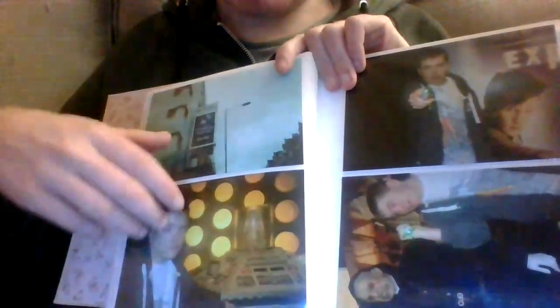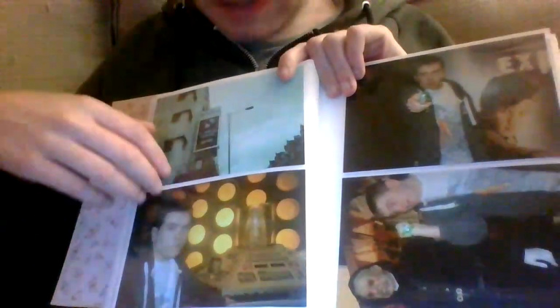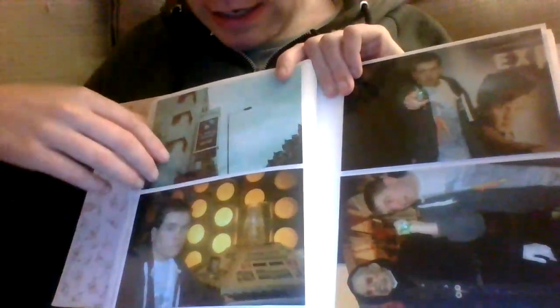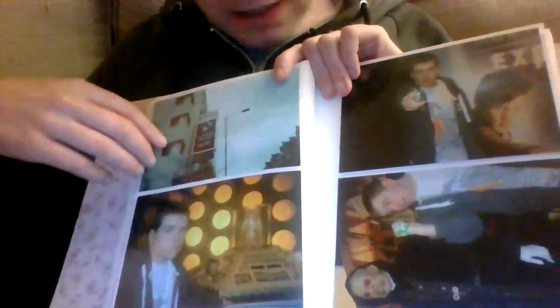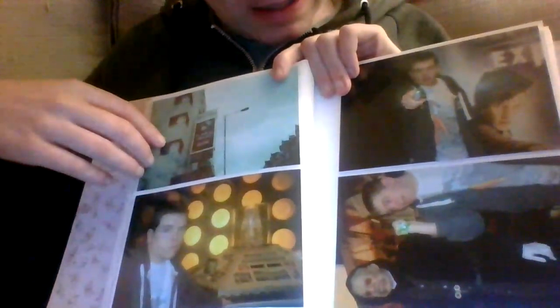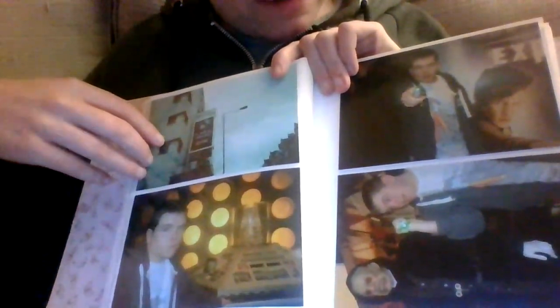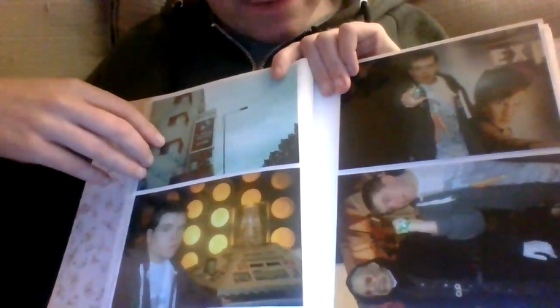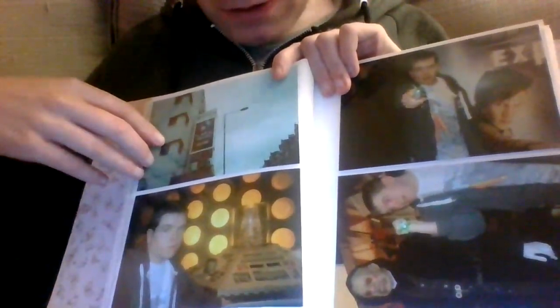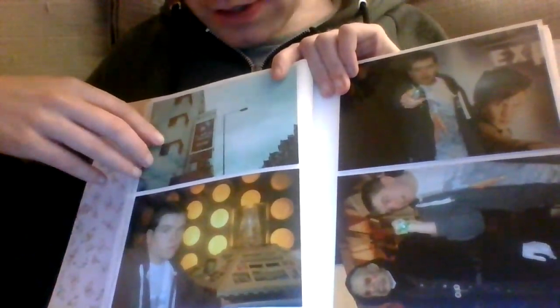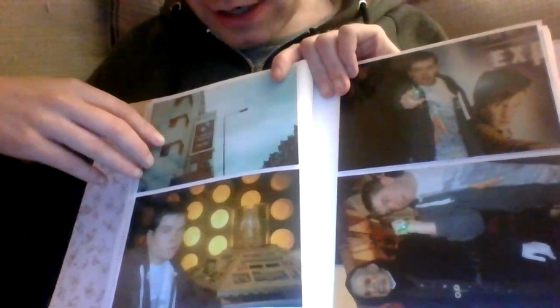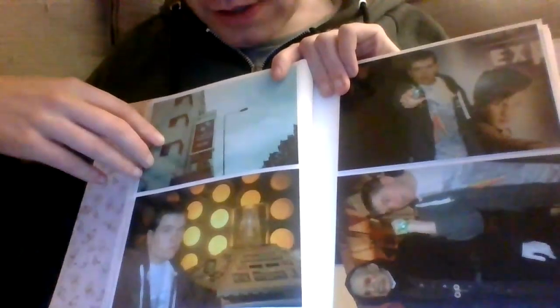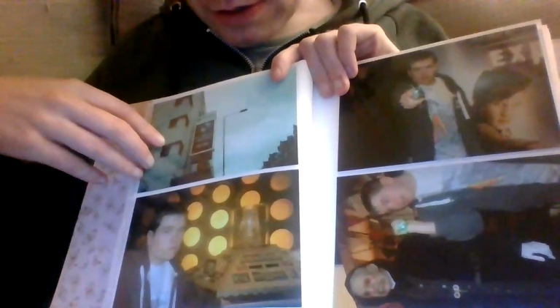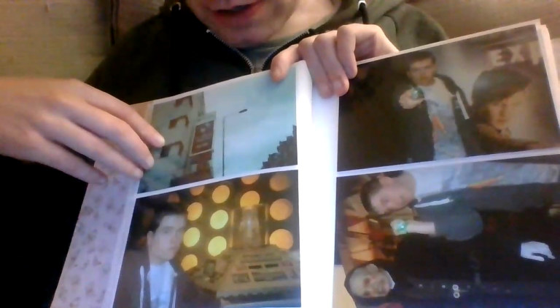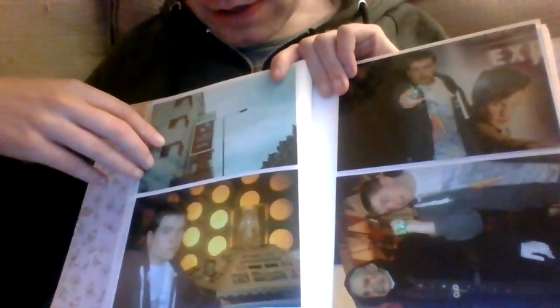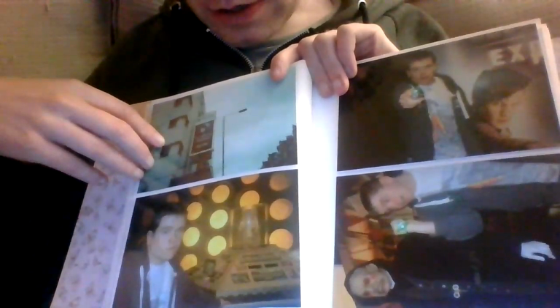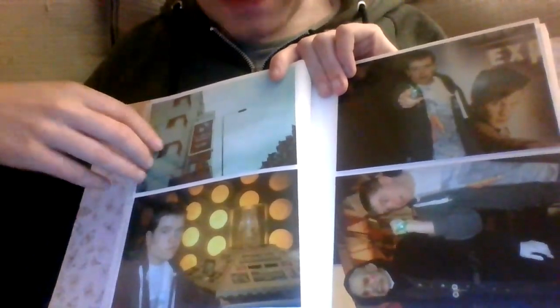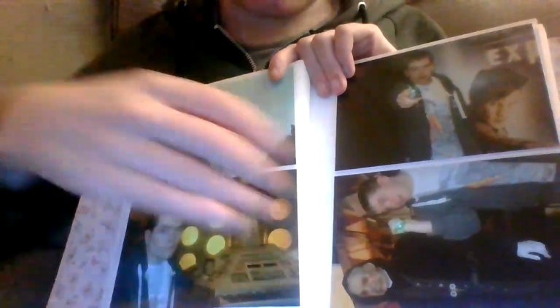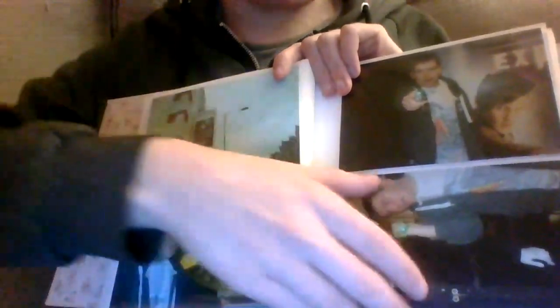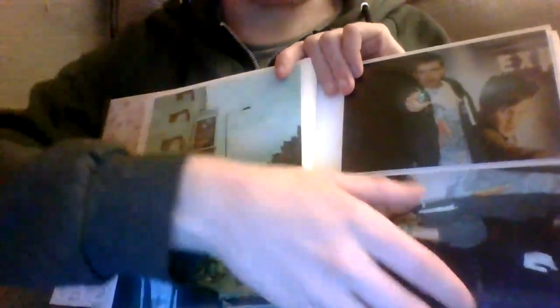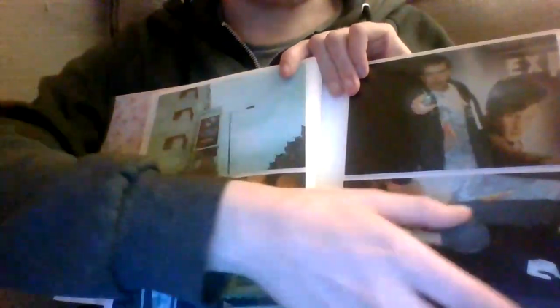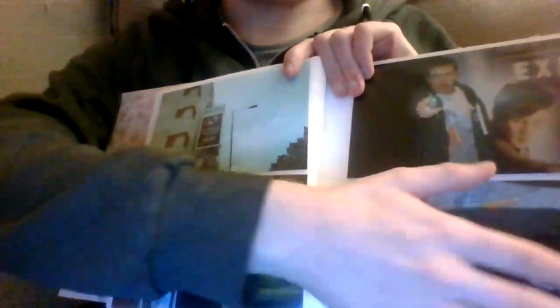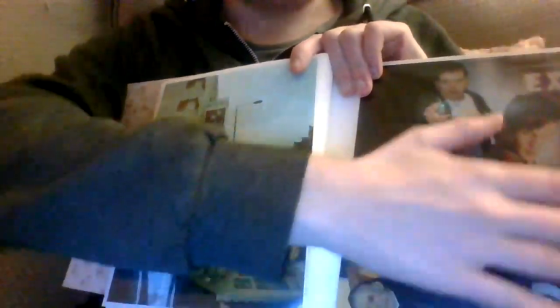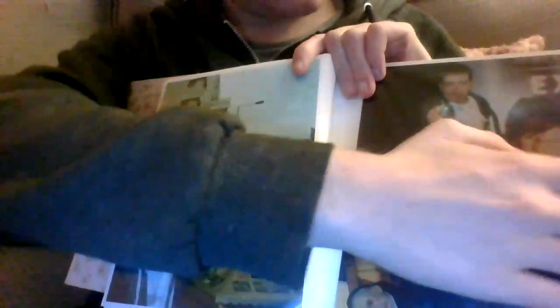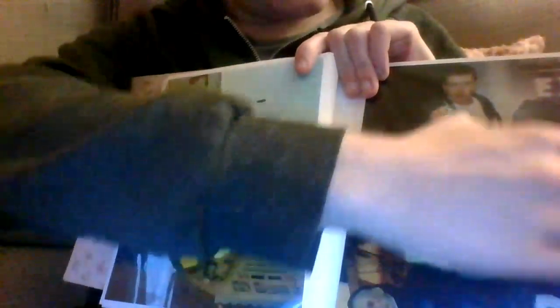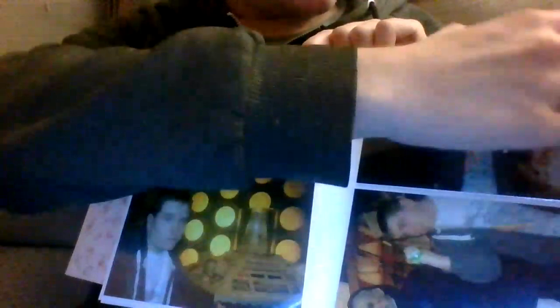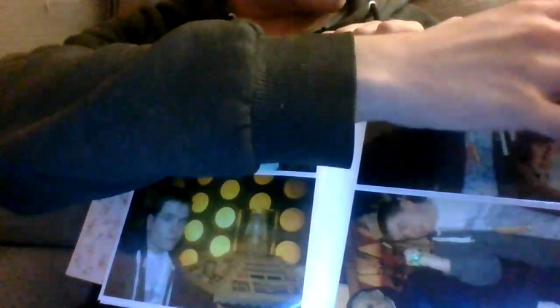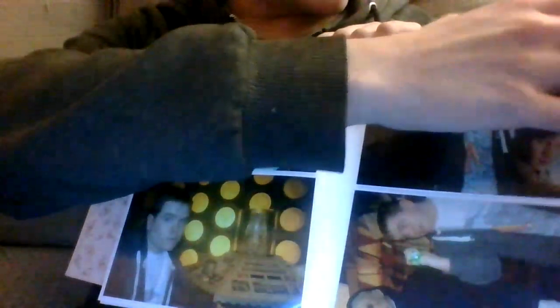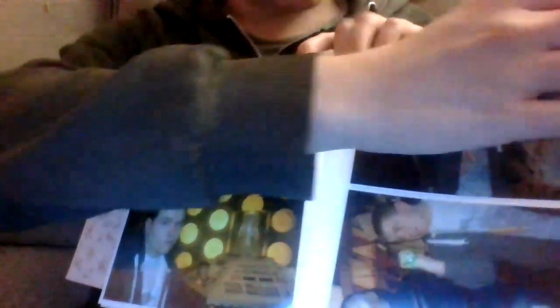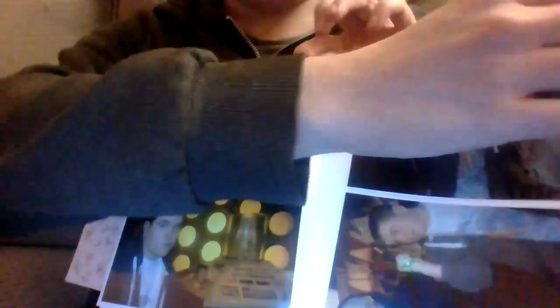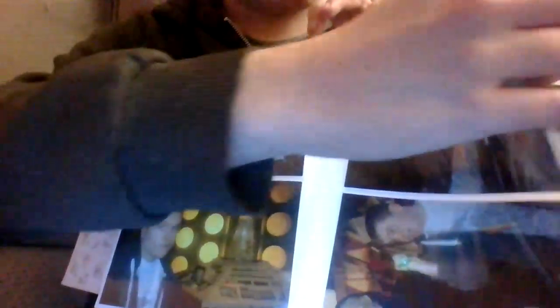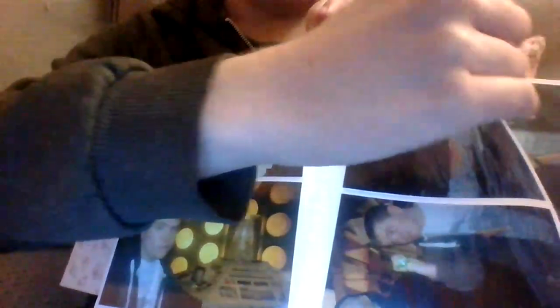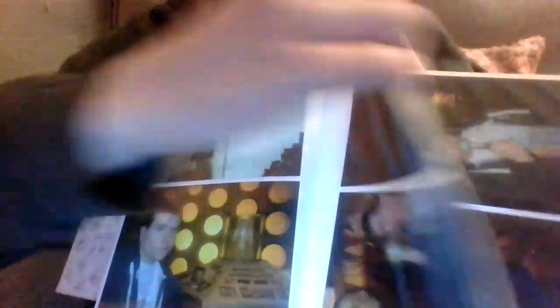I believe it's the Fifth Doctor's TARDIS — or possibly the Fourth's. So turning to the next page.